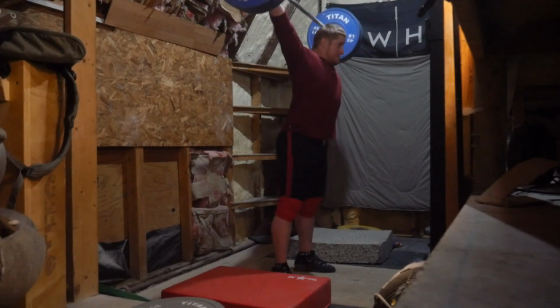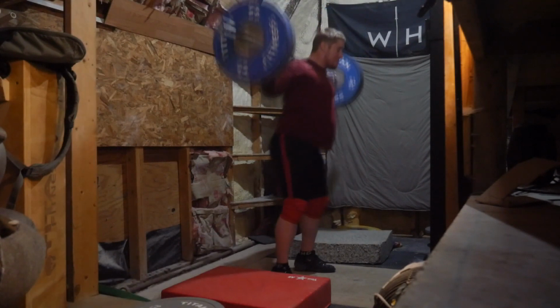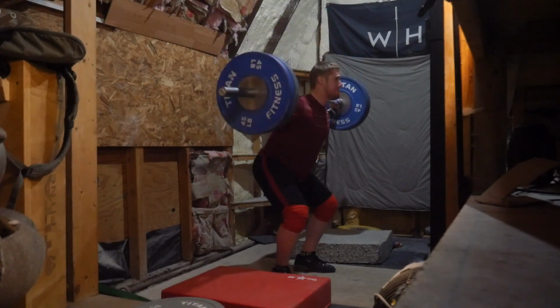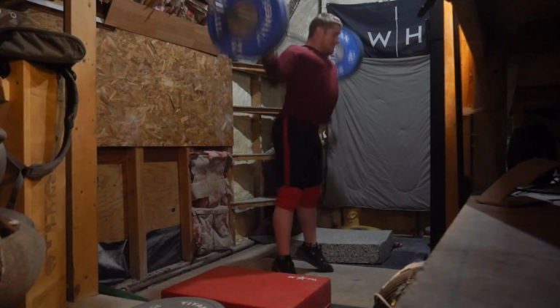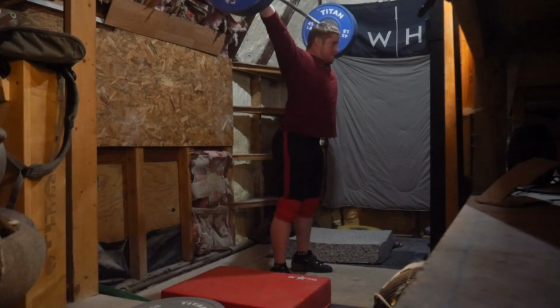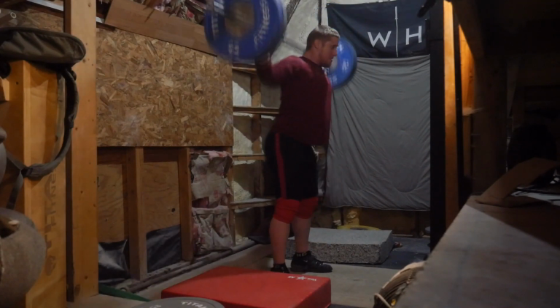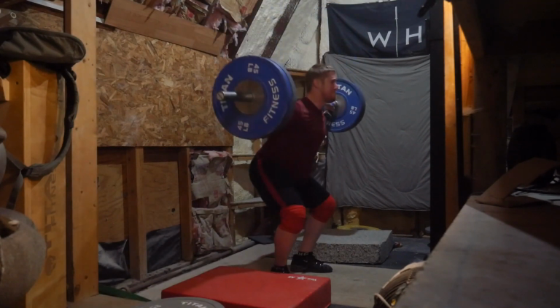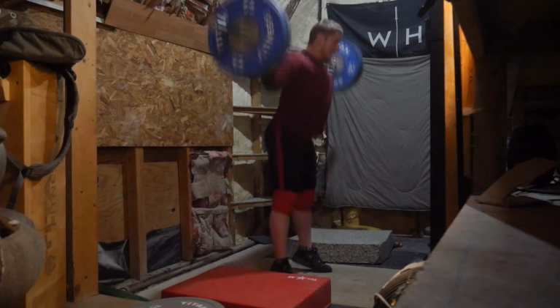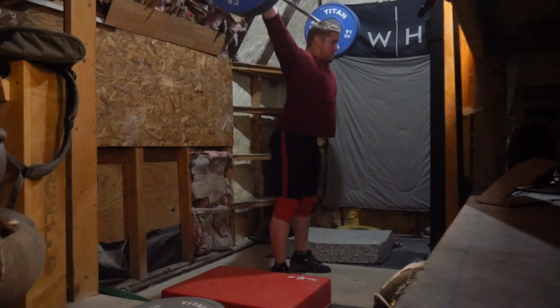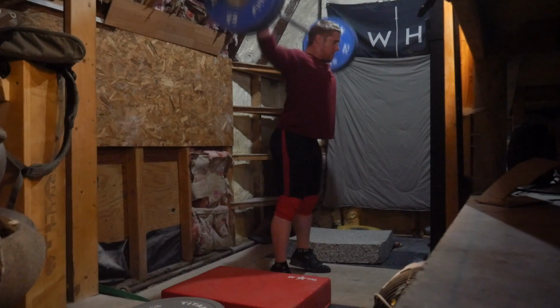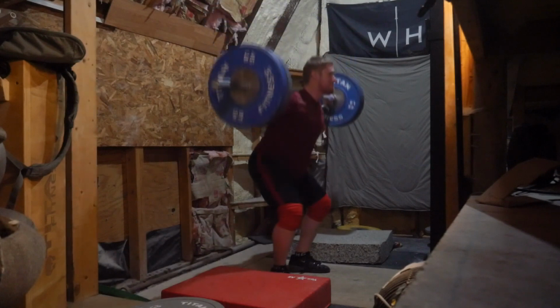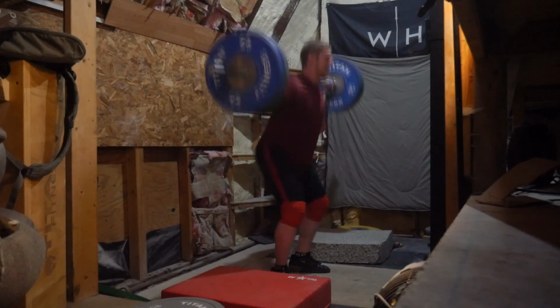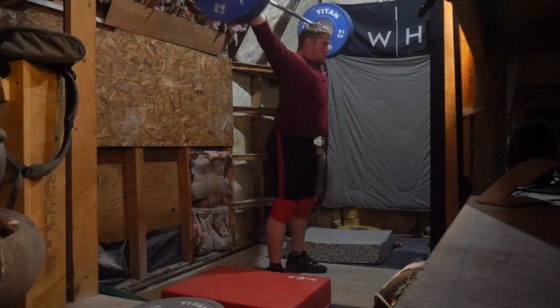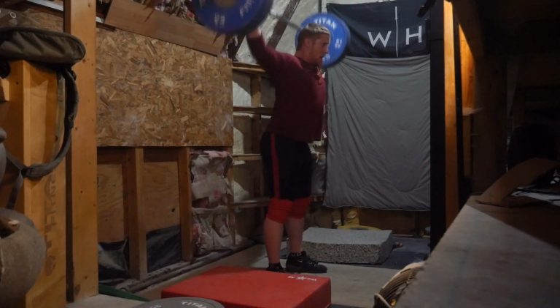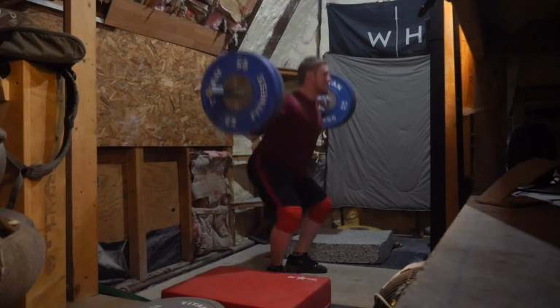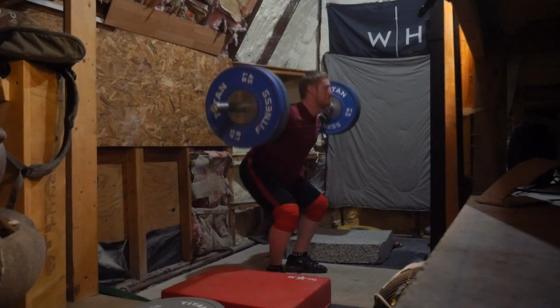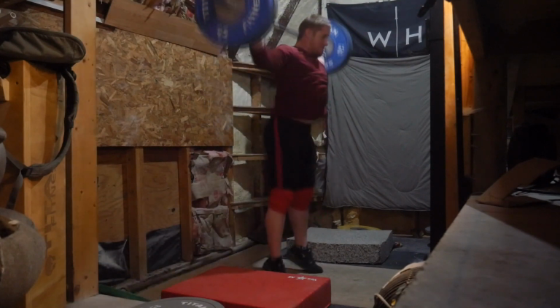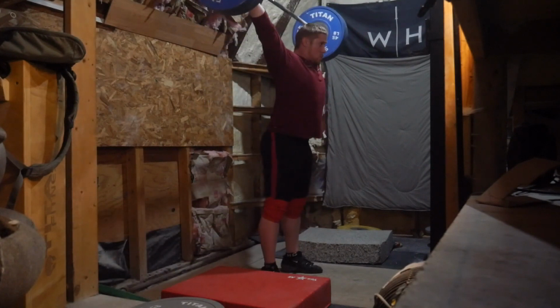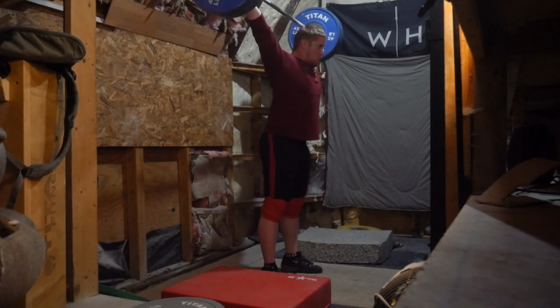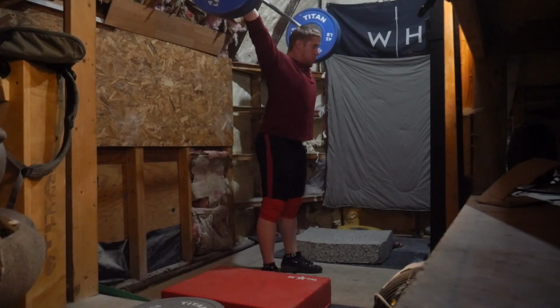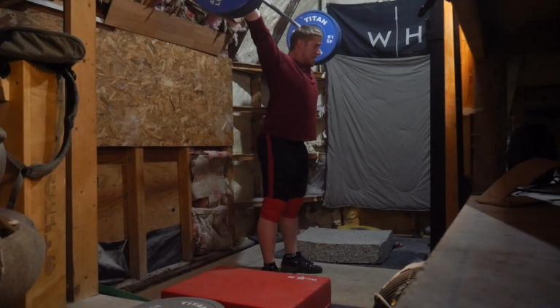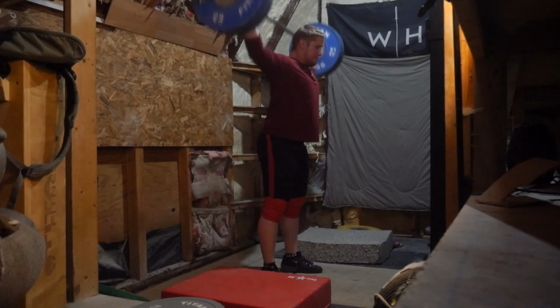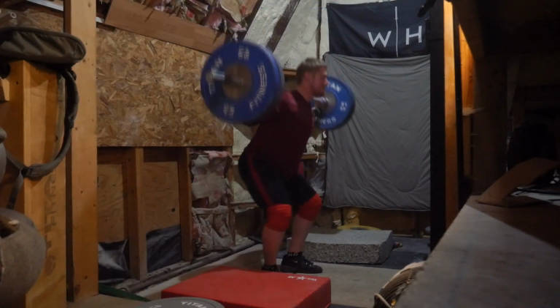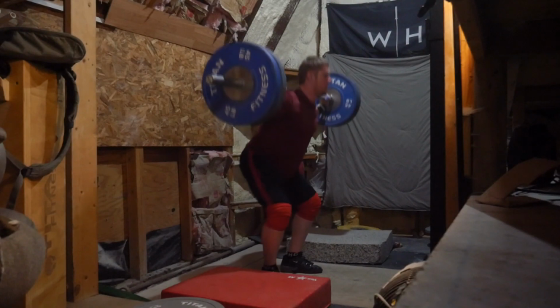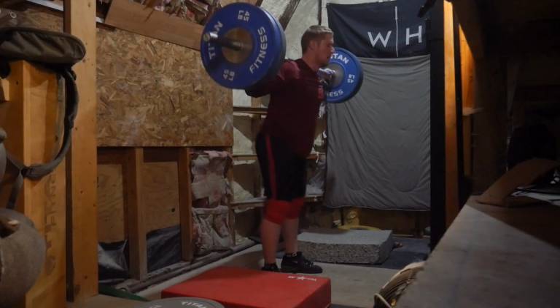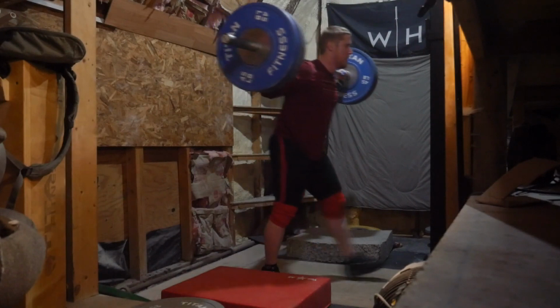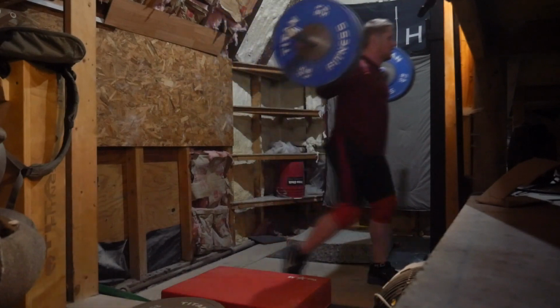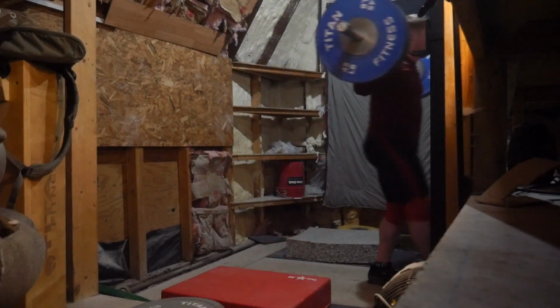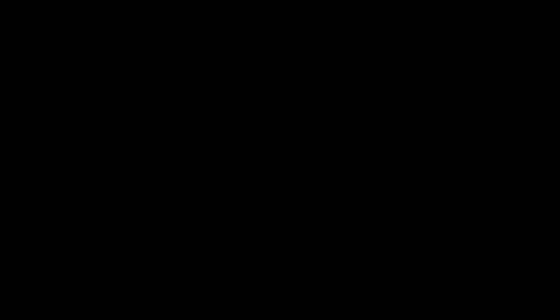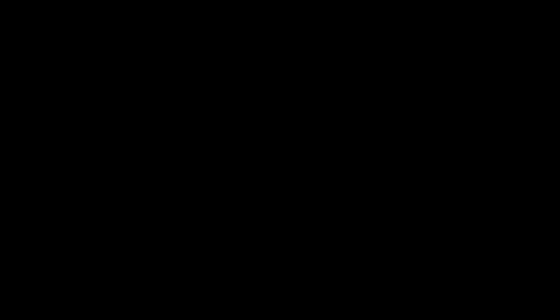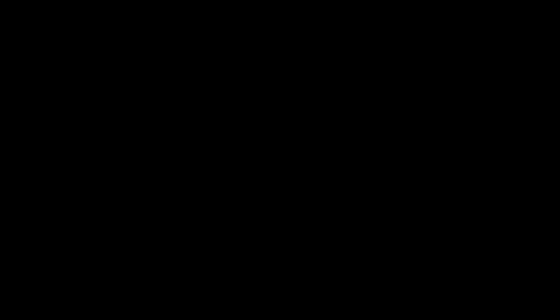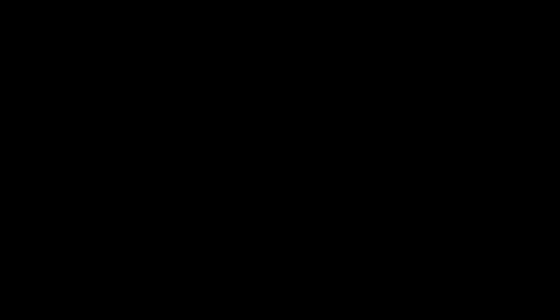Then I just did a set of five with snatch push press, kind of touch and go — pretty simple. I was very happy with how everything went and I didn't push too hard or anything, other than the main focus which was that clean jerk complex.